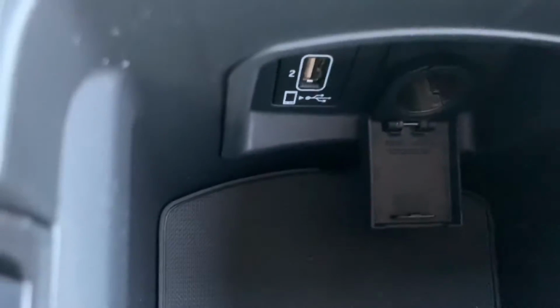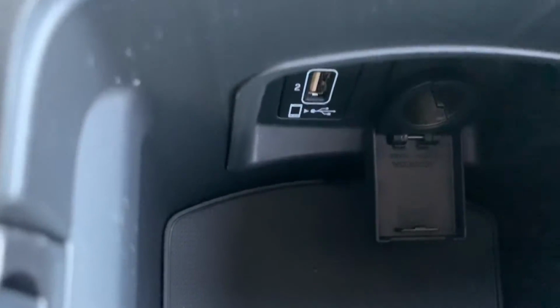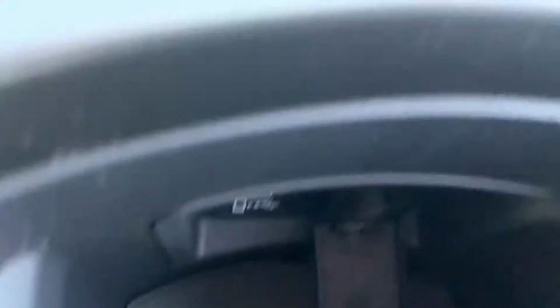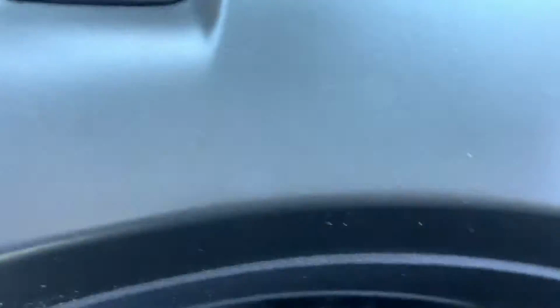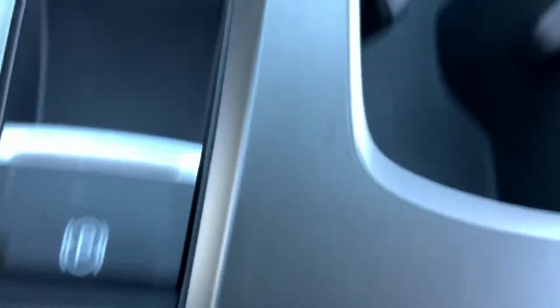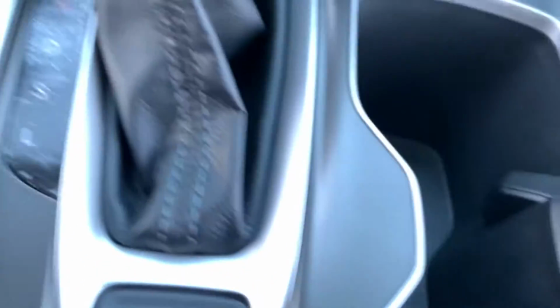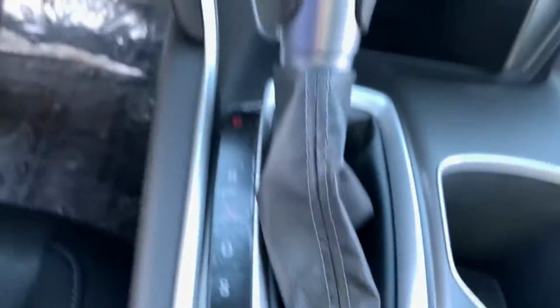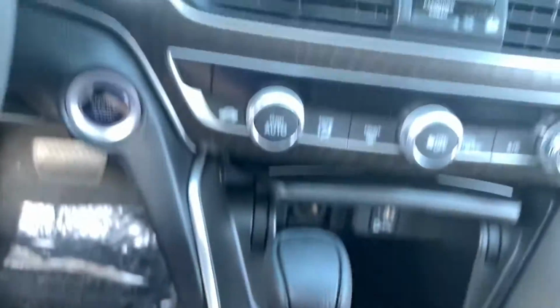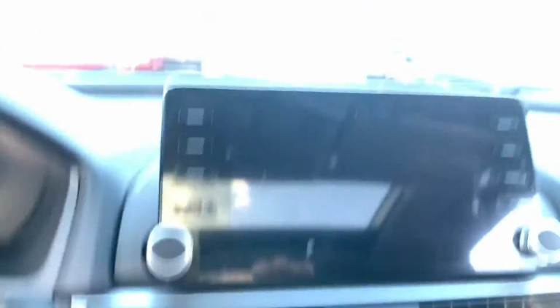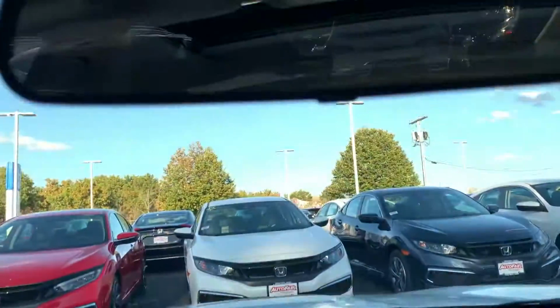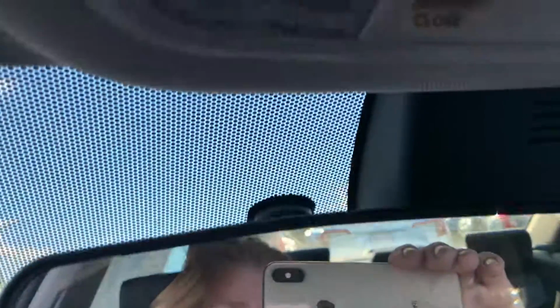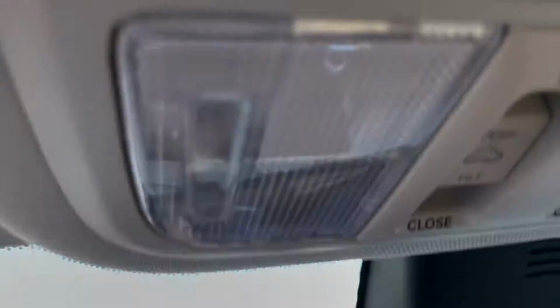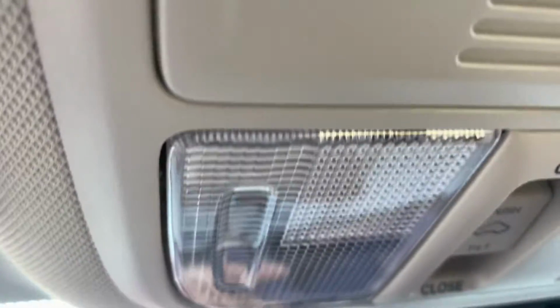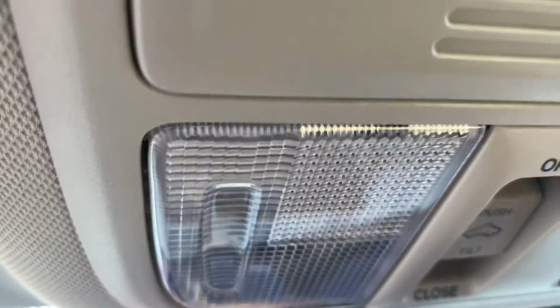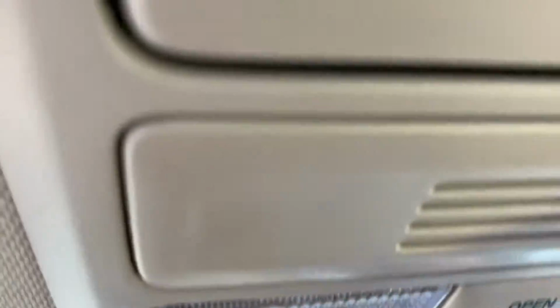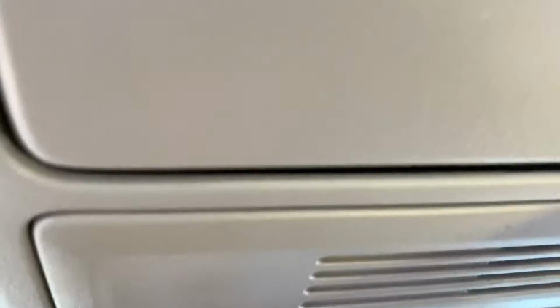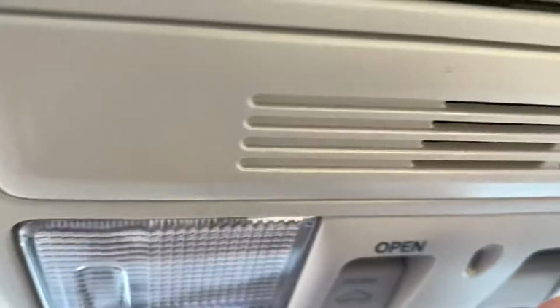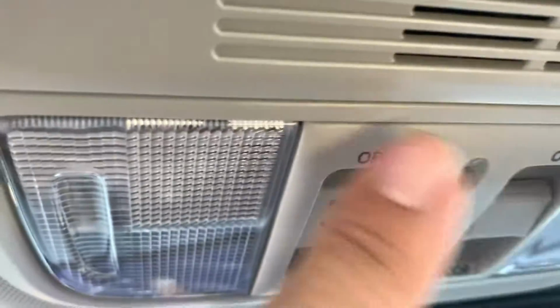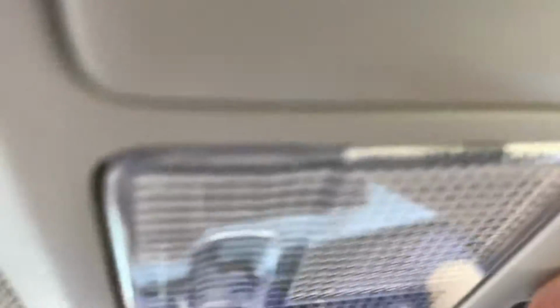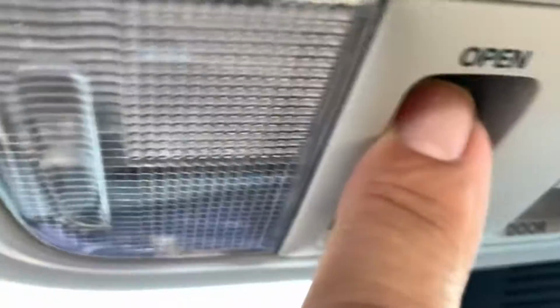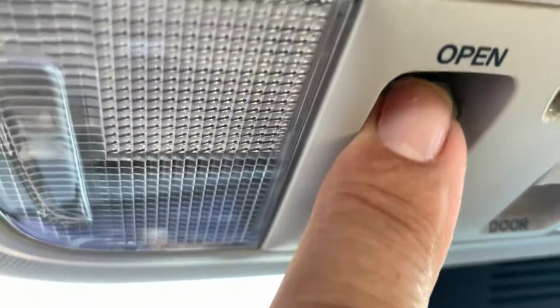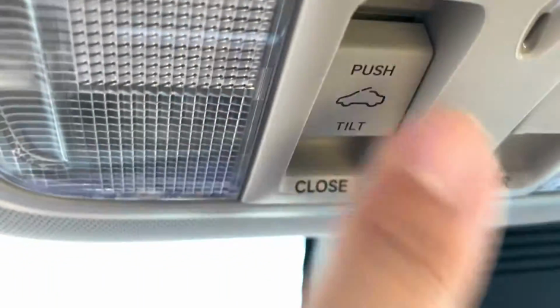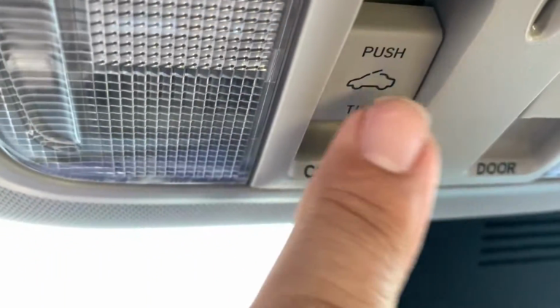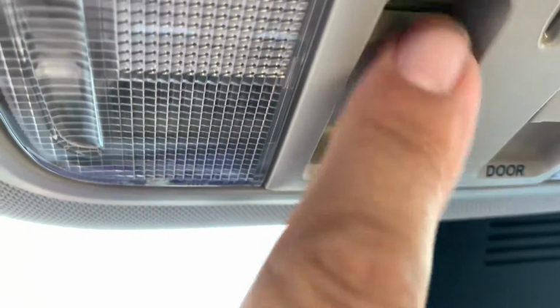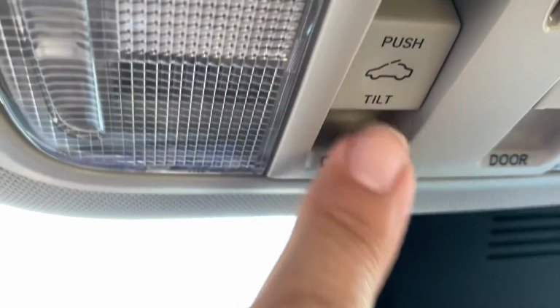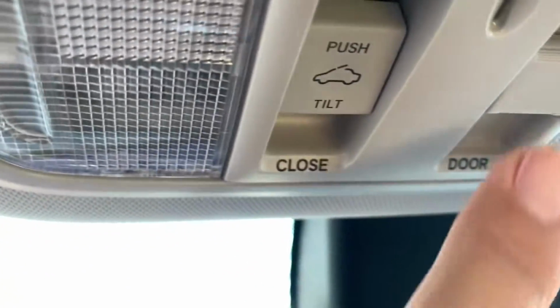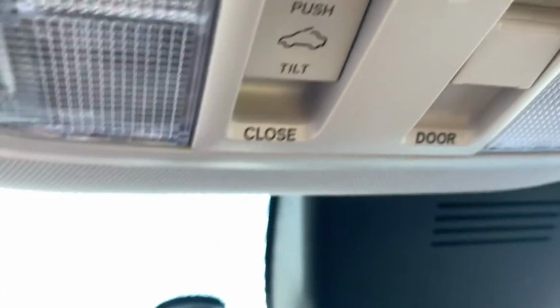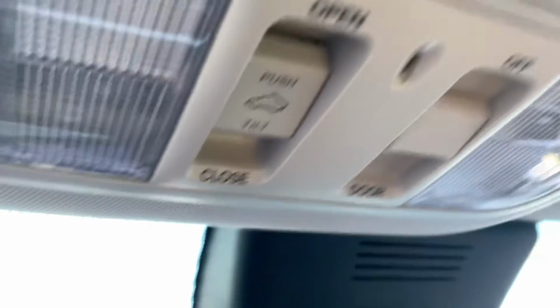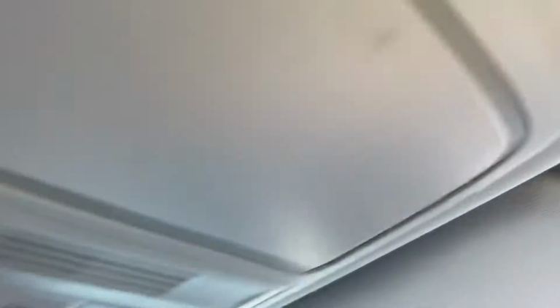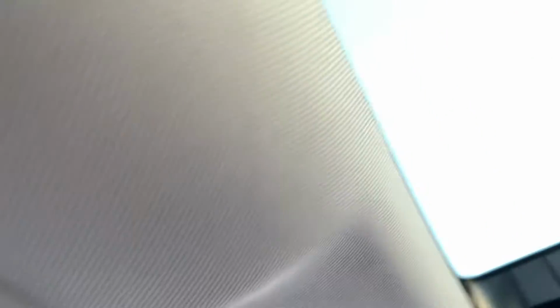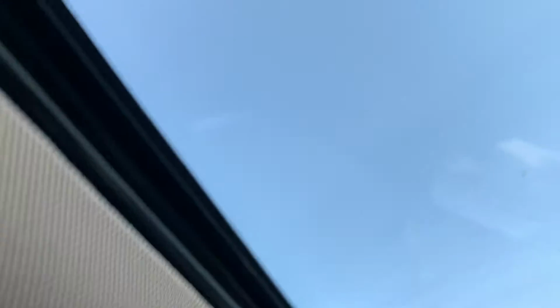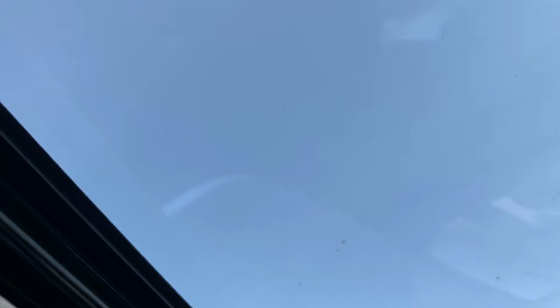Charging ports here as well. This one also comes with the moonroof. There is the open and close lights here — there's your moonroof.